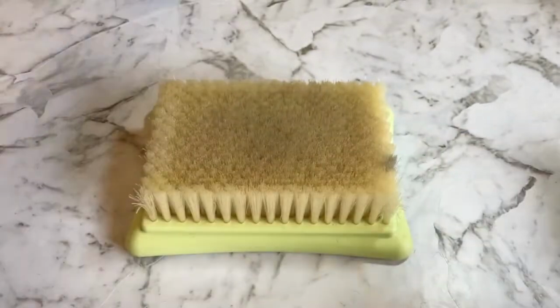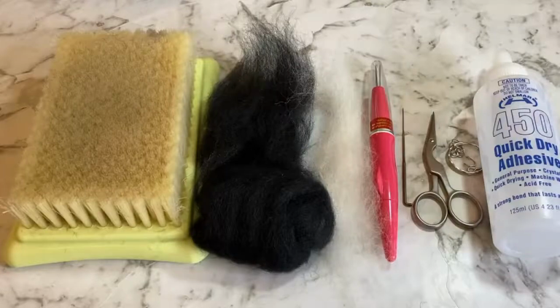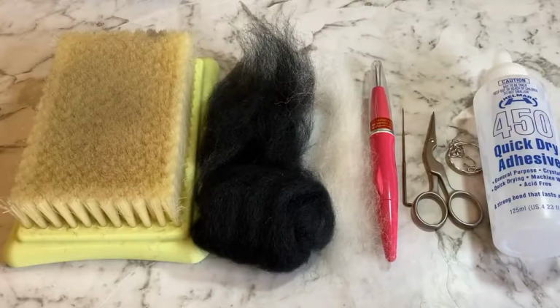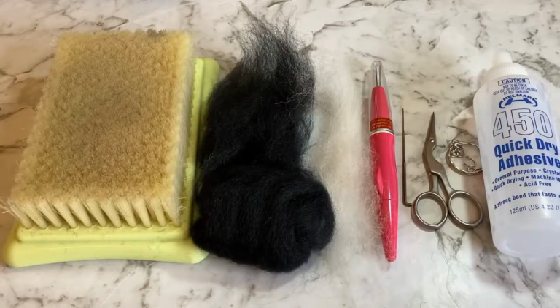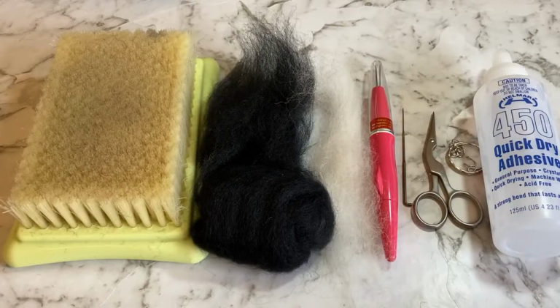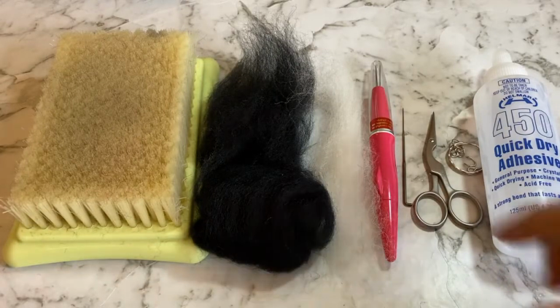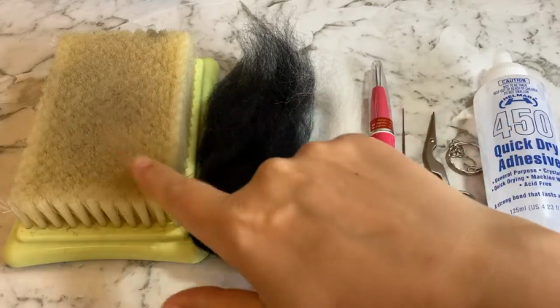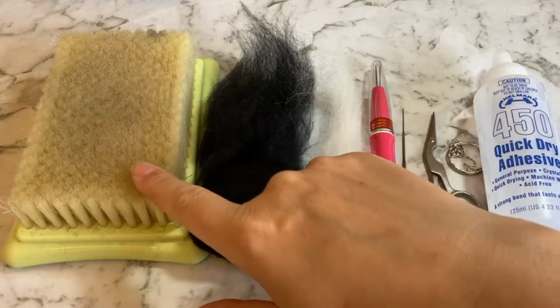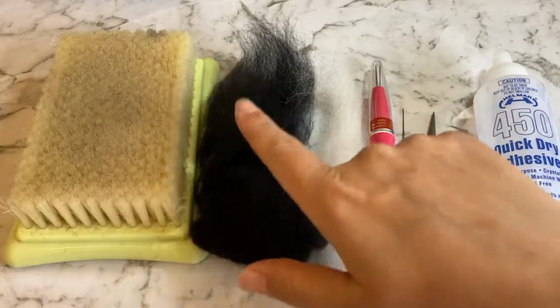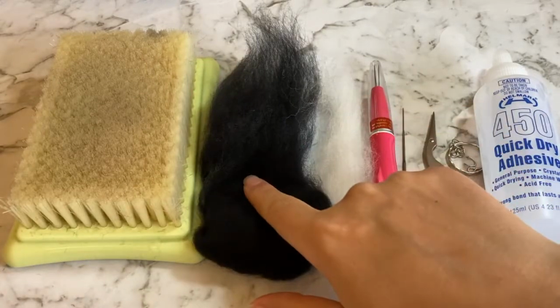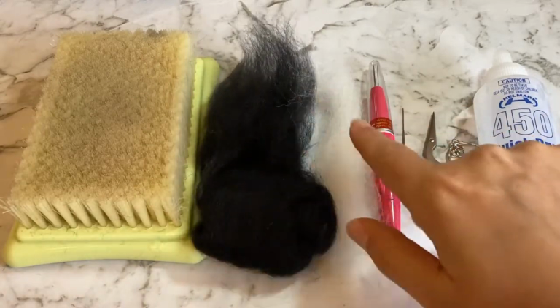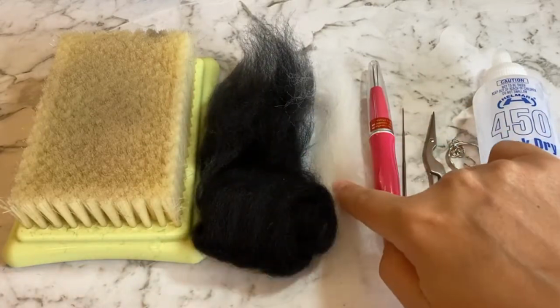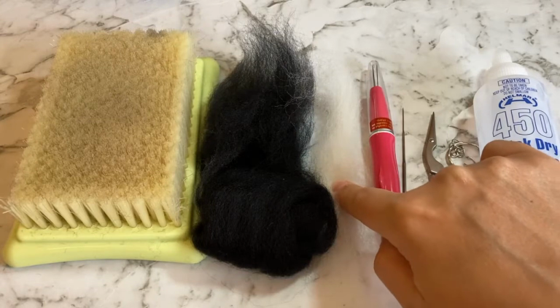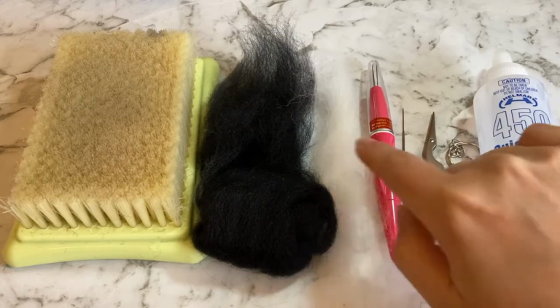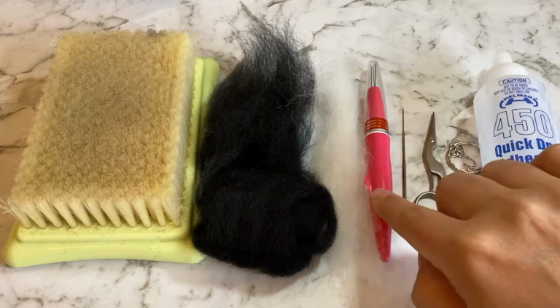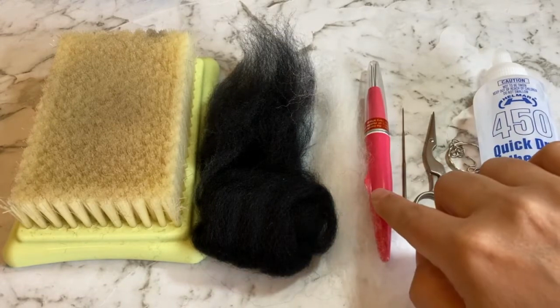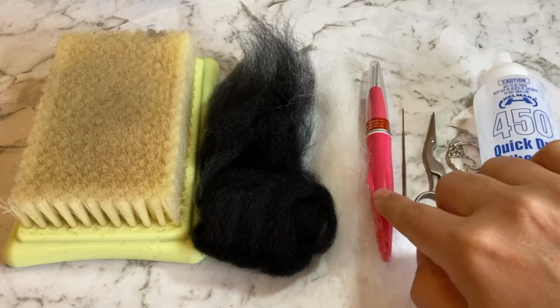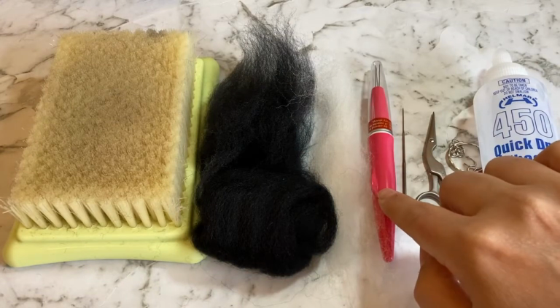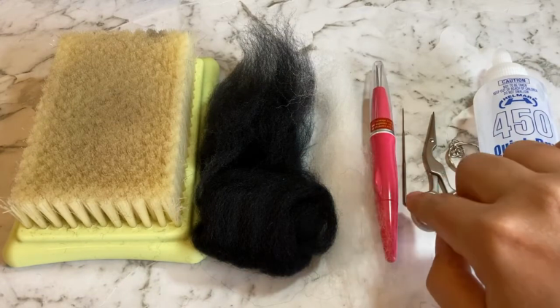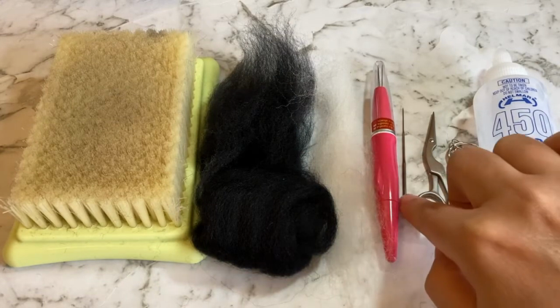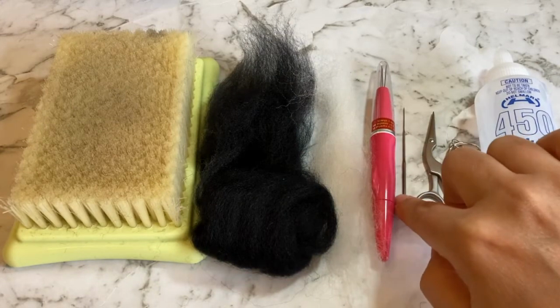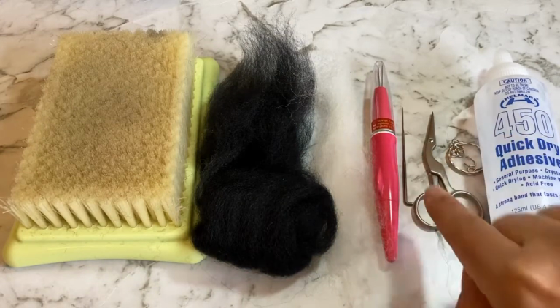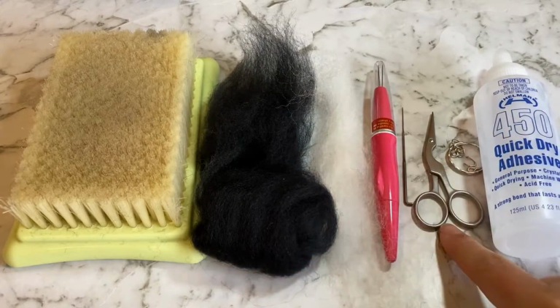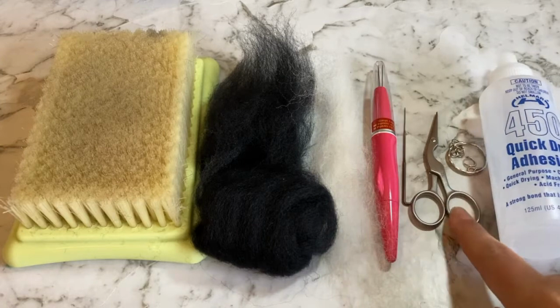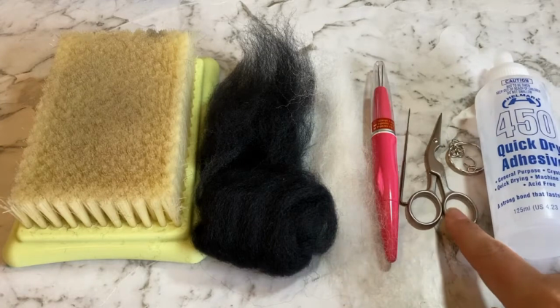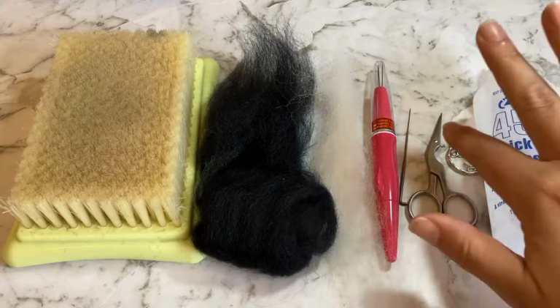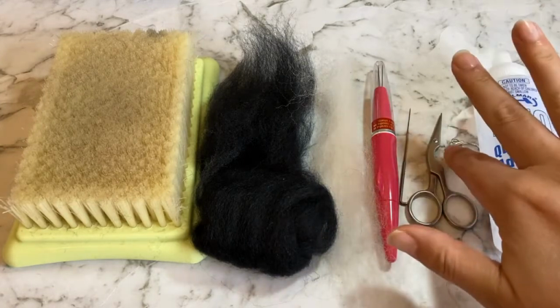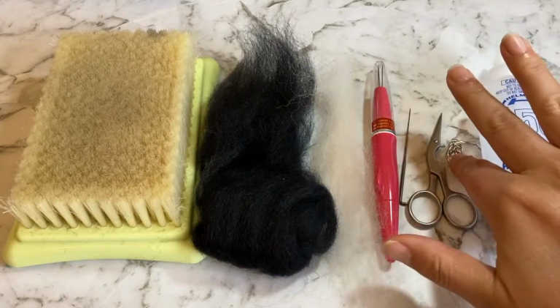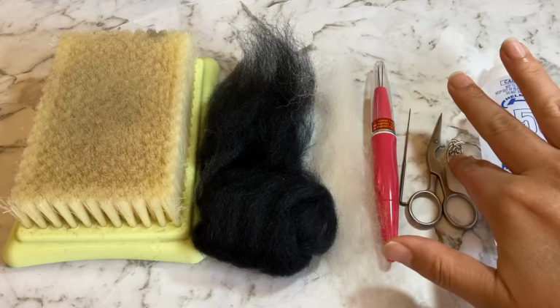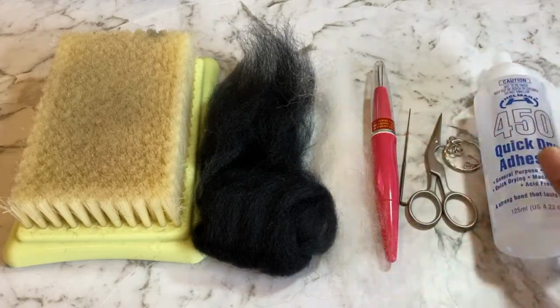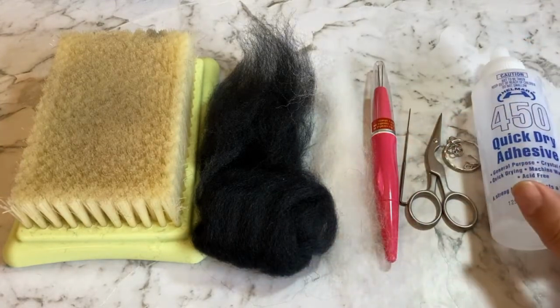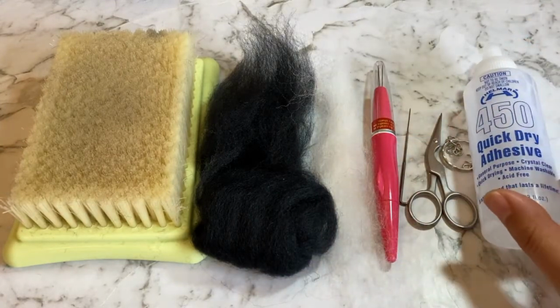Here's what you need to get started. You'll need a felting mat, black and white wool, a felting tool that holds multiple needles to speed things up, individual felting needles, a pair of scissors, a keychain, and strong crafting glue.